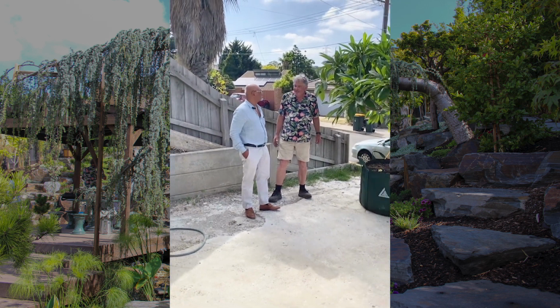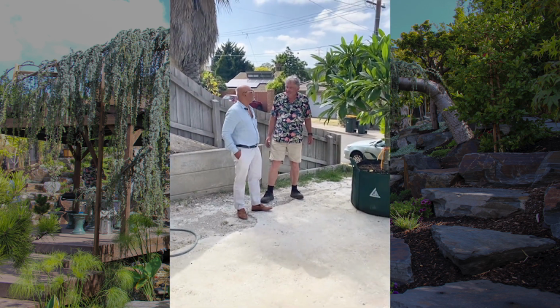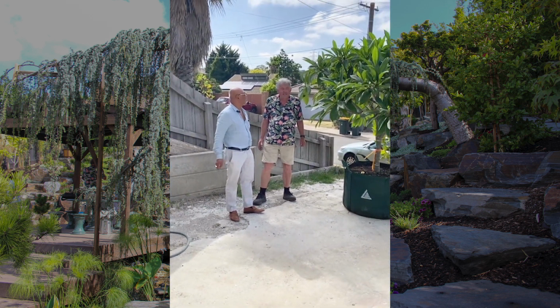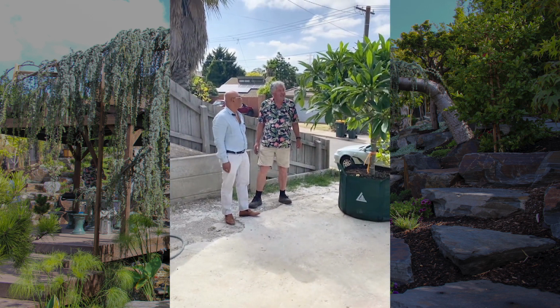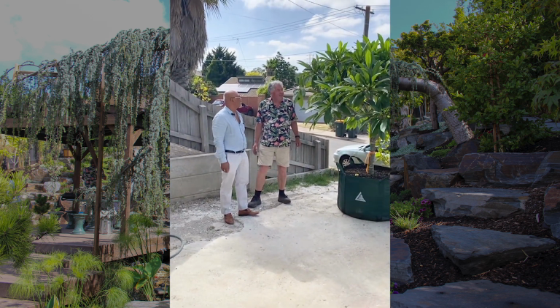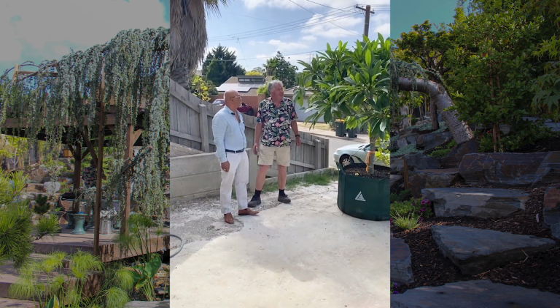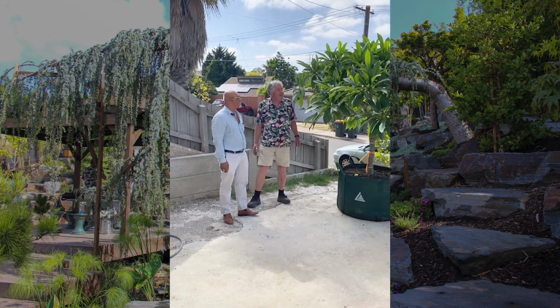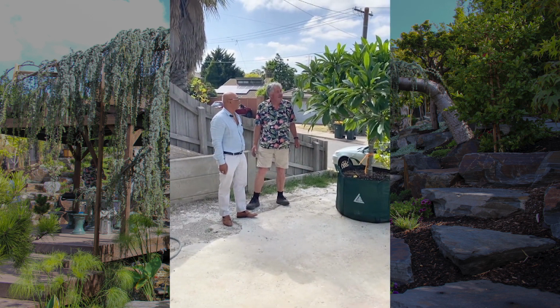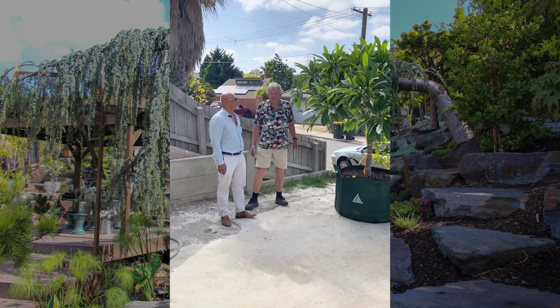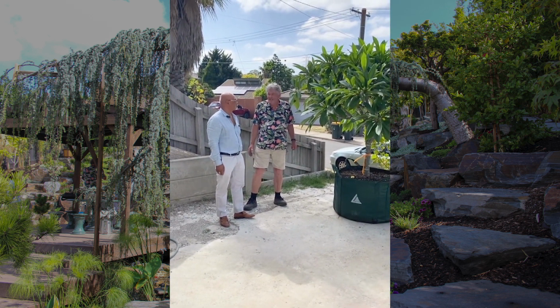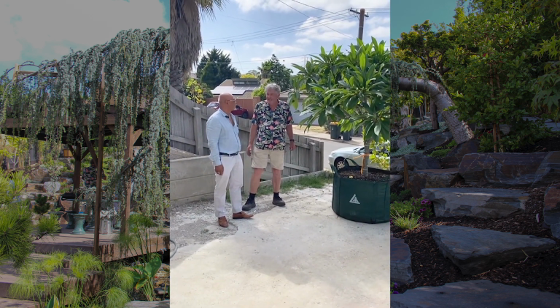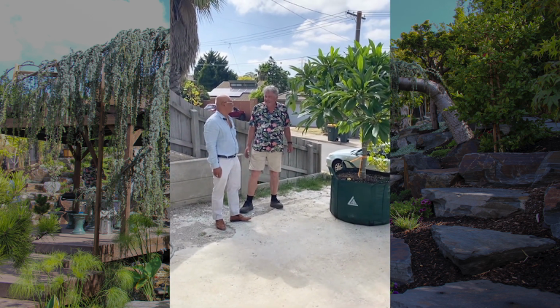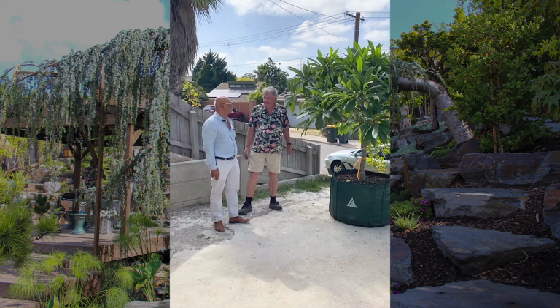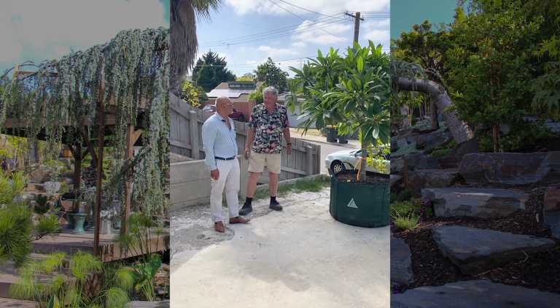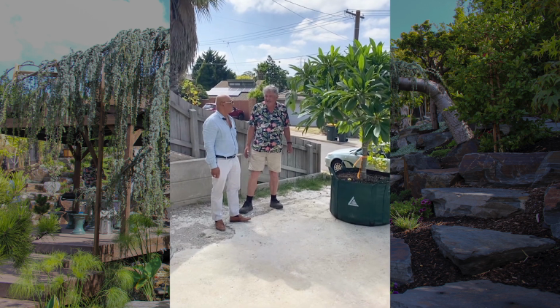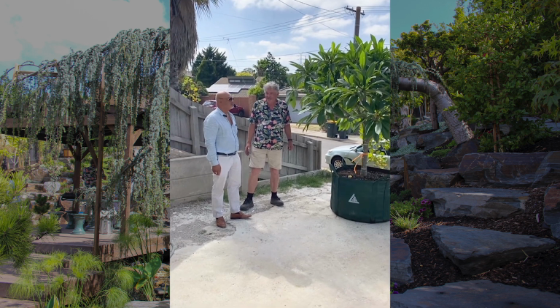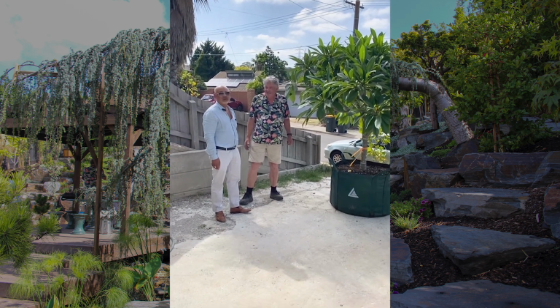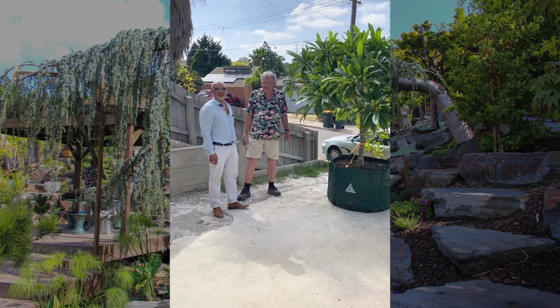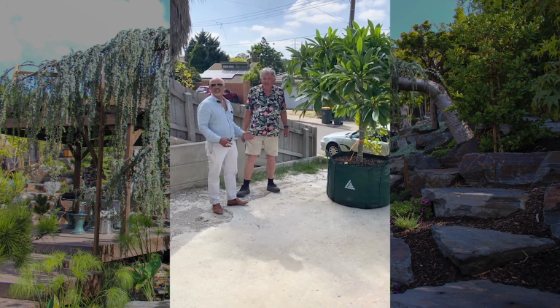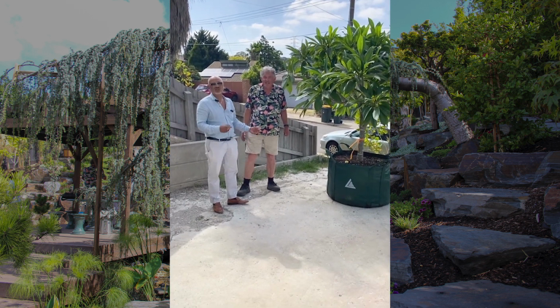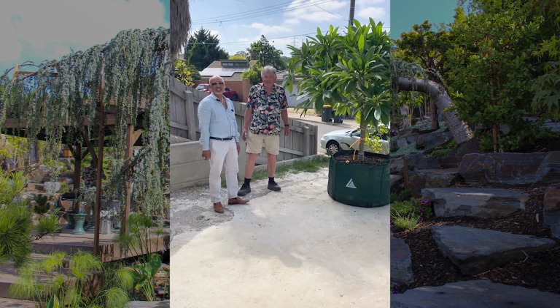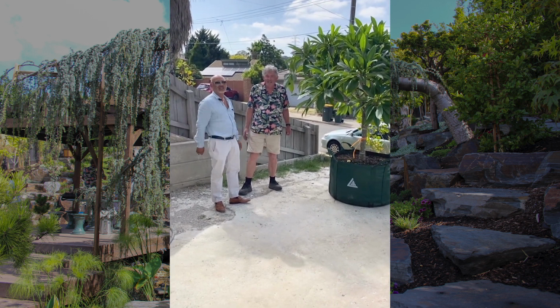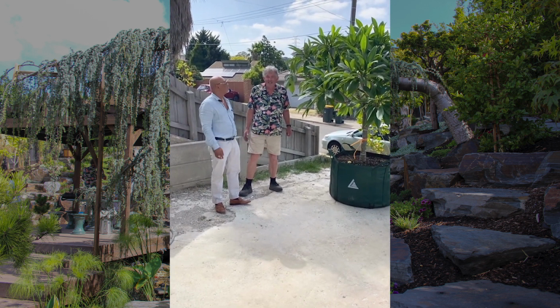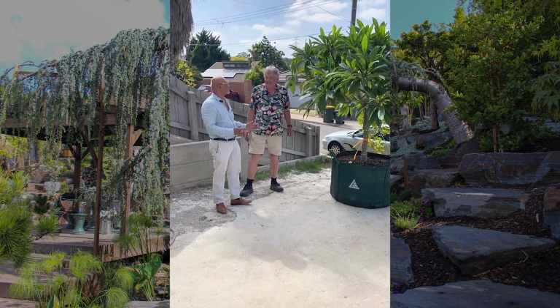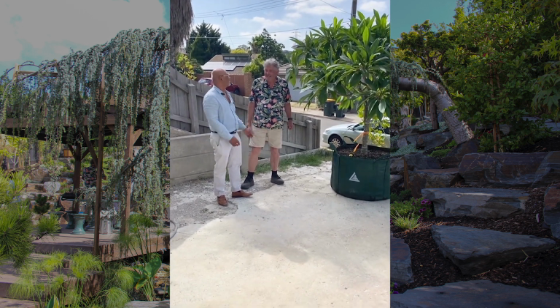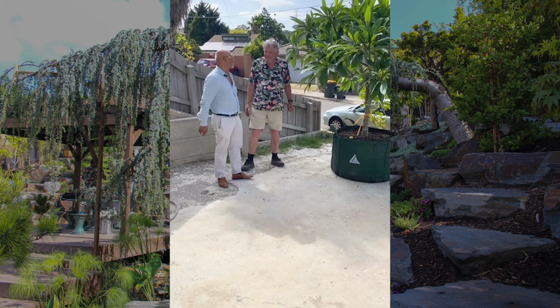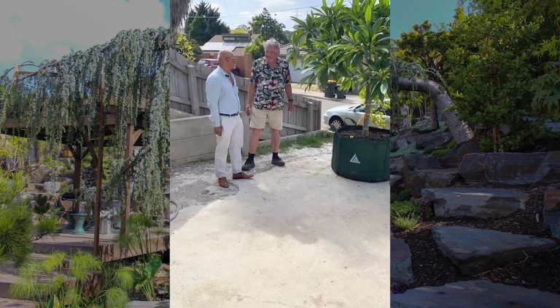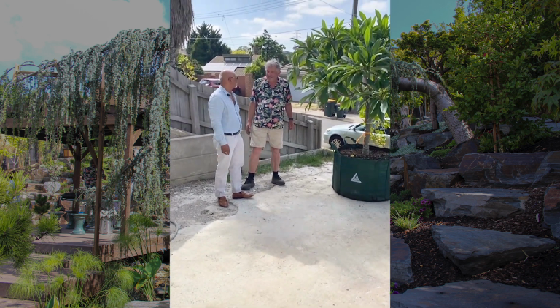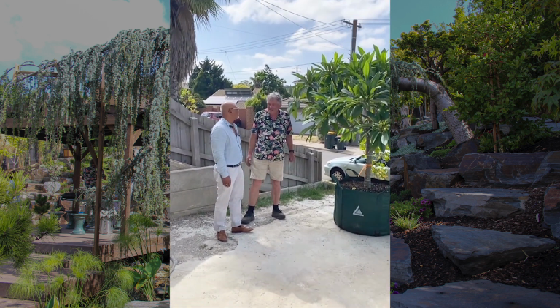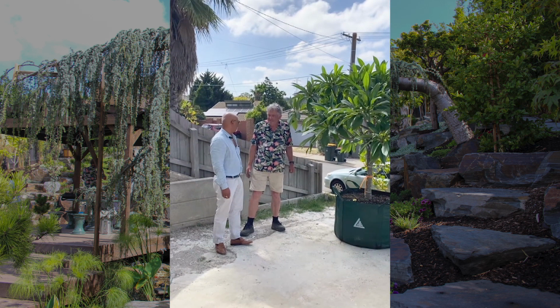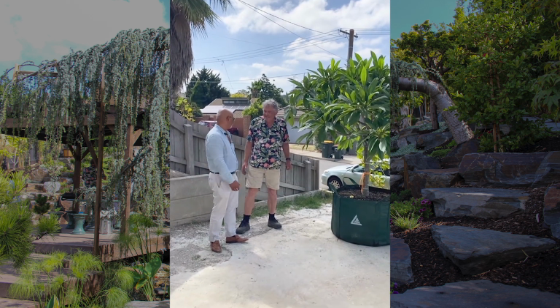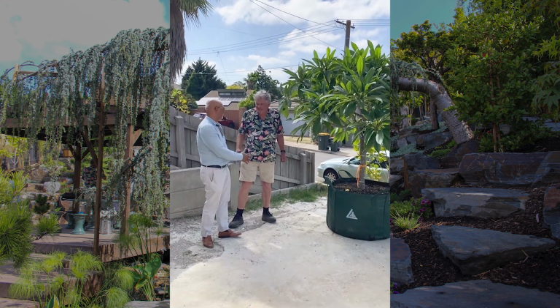You've done a really great job, kind of bringing it from Brisbane back to Melbourne, right? In Melbourne, it's only a small tree. I always wanted to have that. Chris, thank you very much.